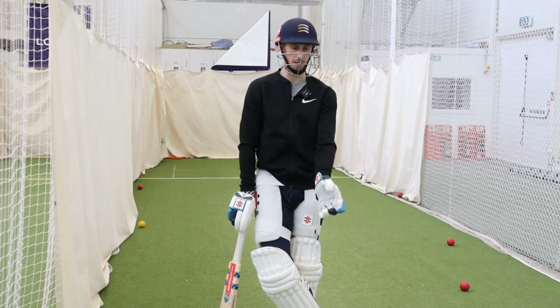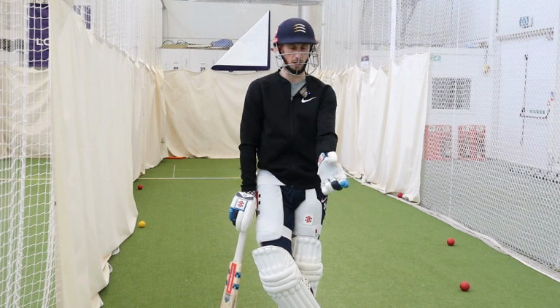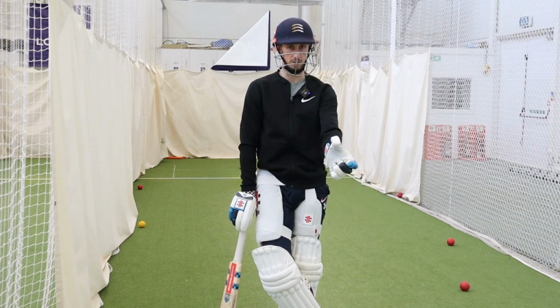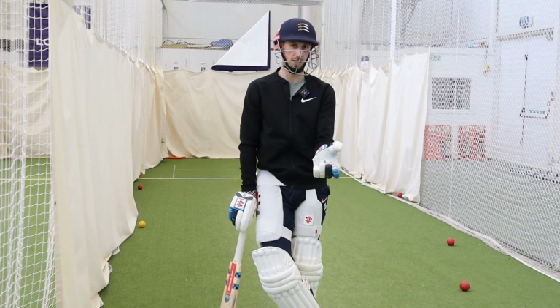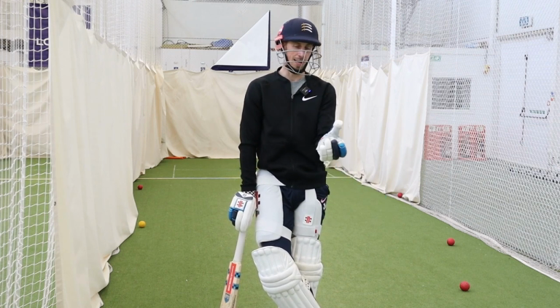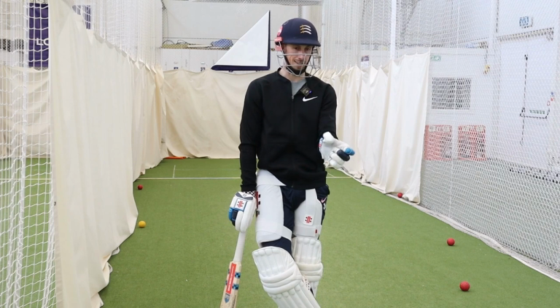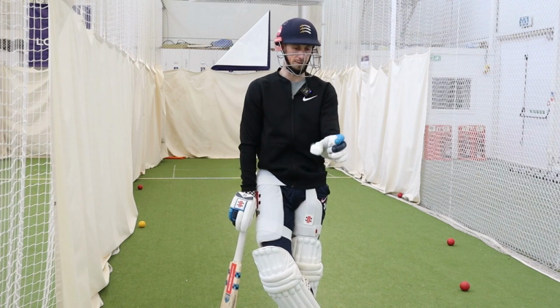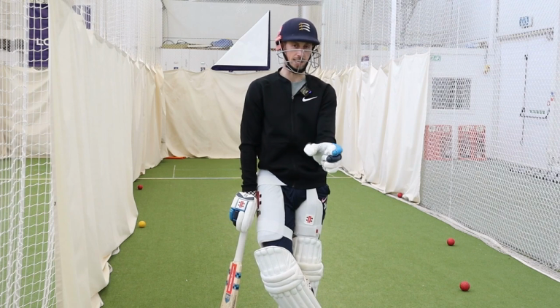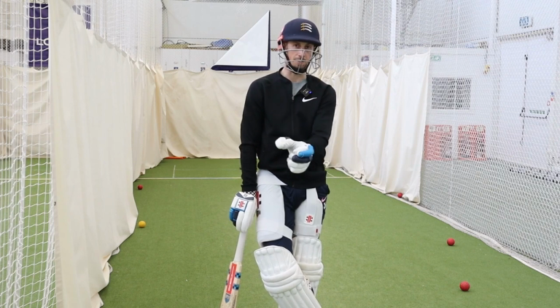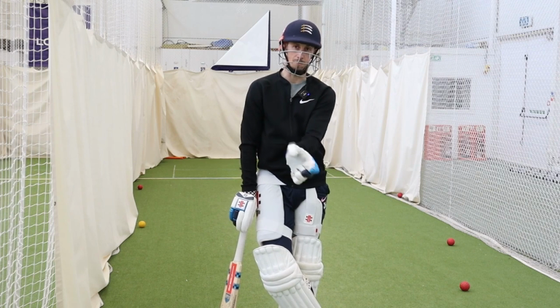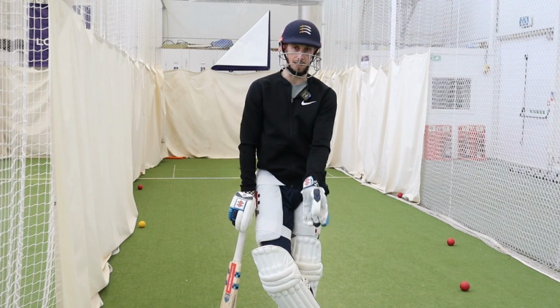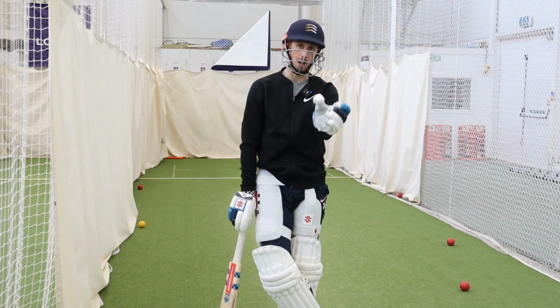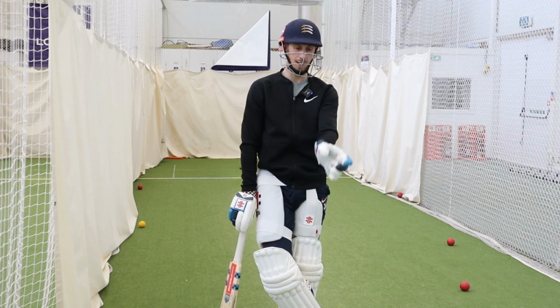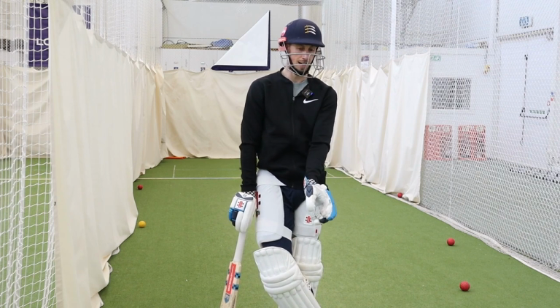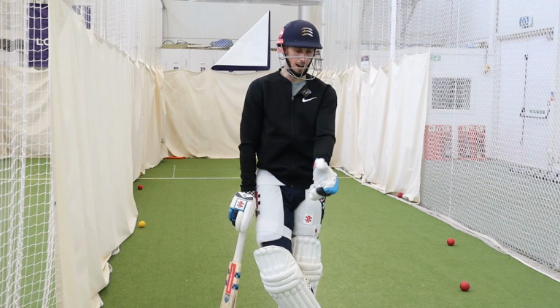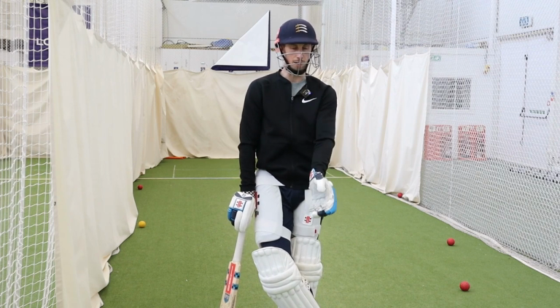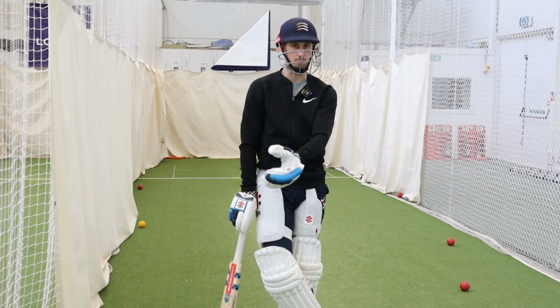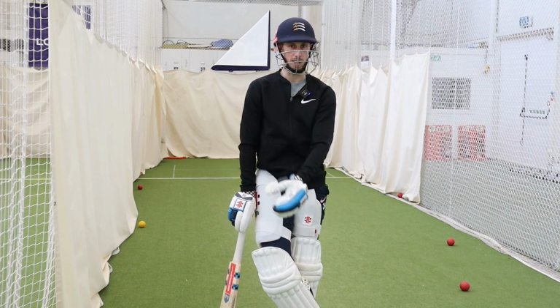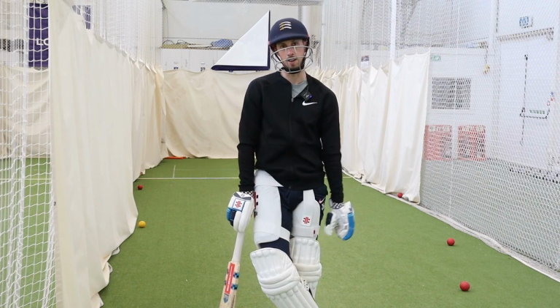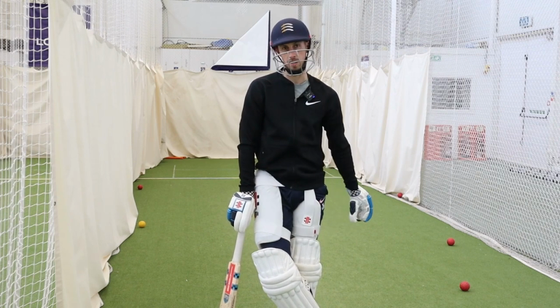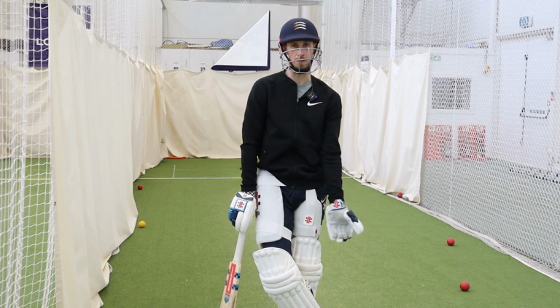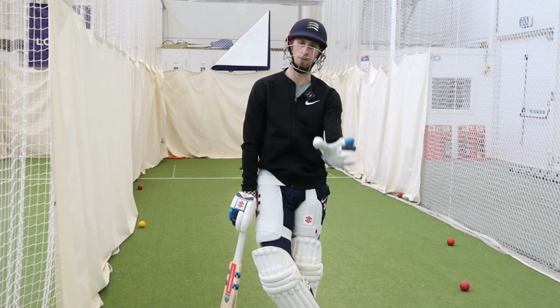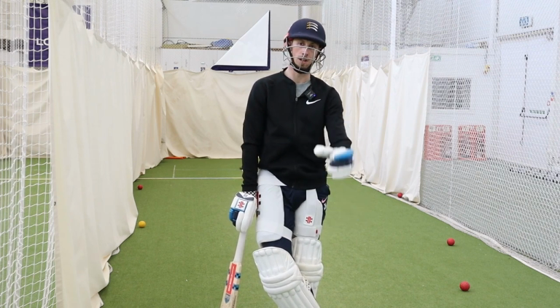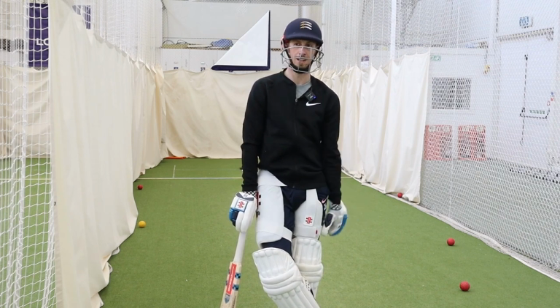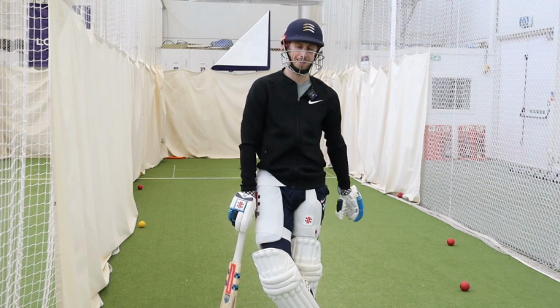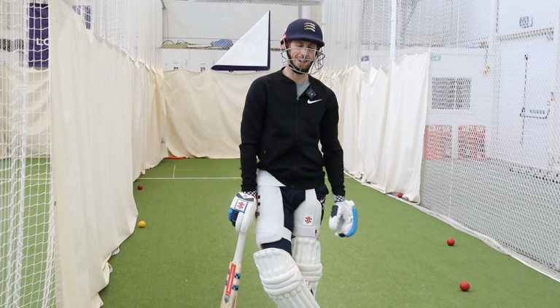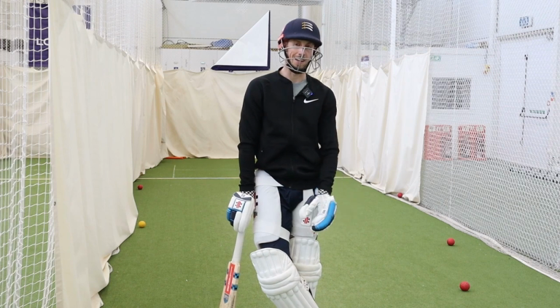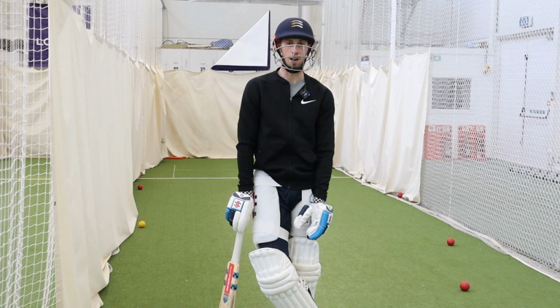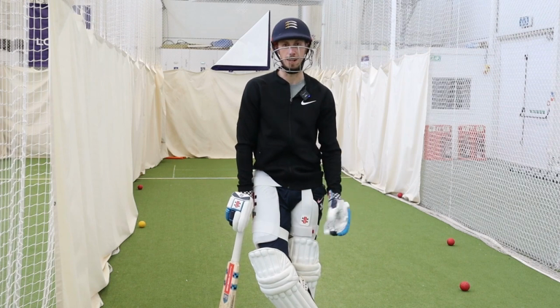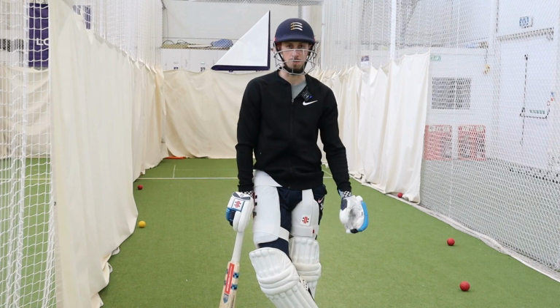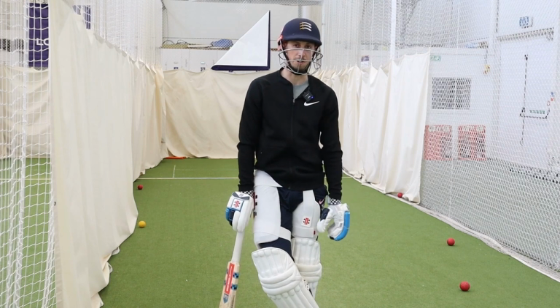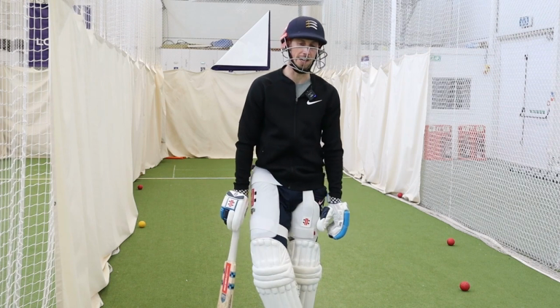If guys are going wide Yorkers or coming more at my feet, I might go a bit more offside to open up the leg side. It's a bit of a cat and mouse game. I stand more leg side to open up the offside, but if it comes leg side, it's probably going to be a free hit anyway.